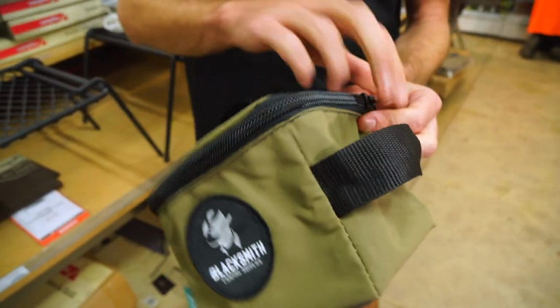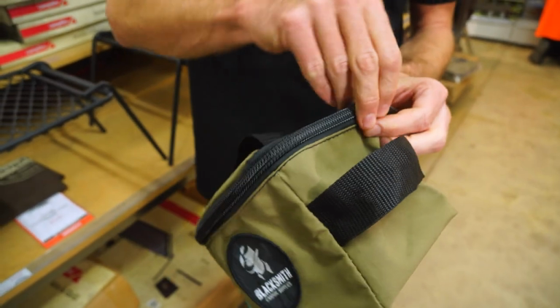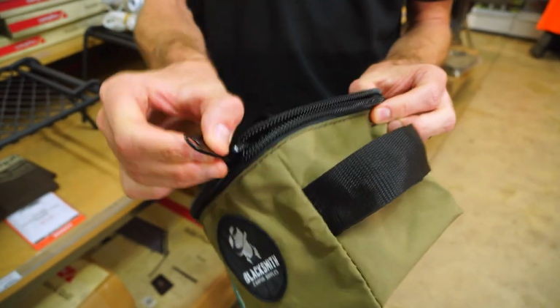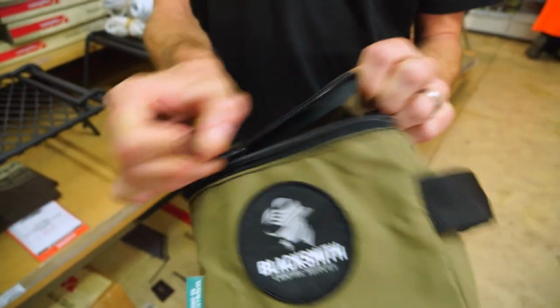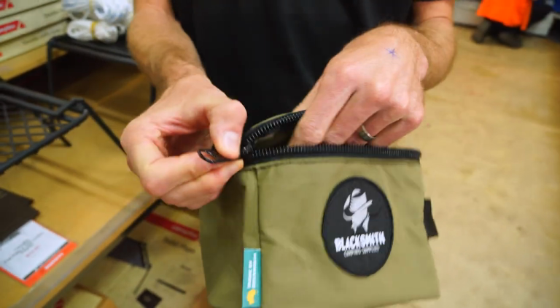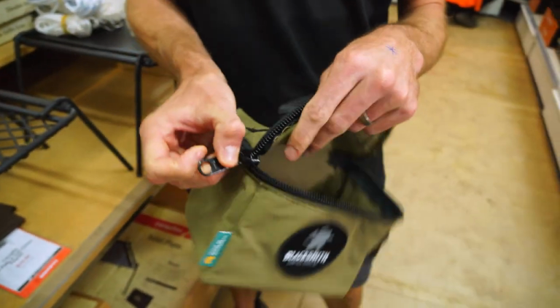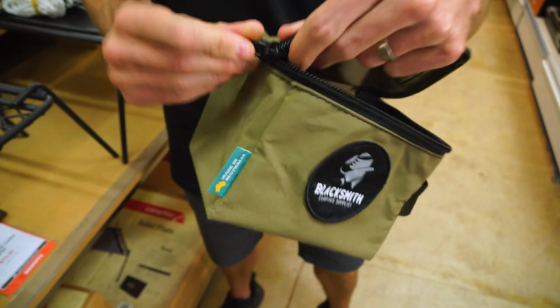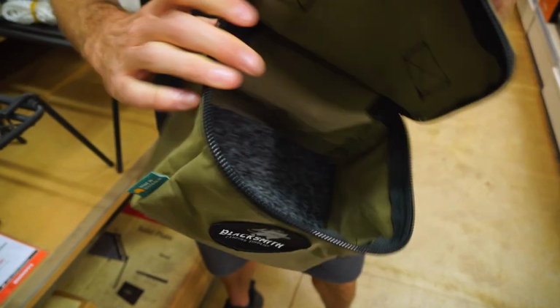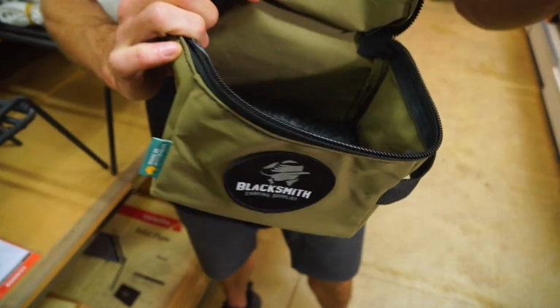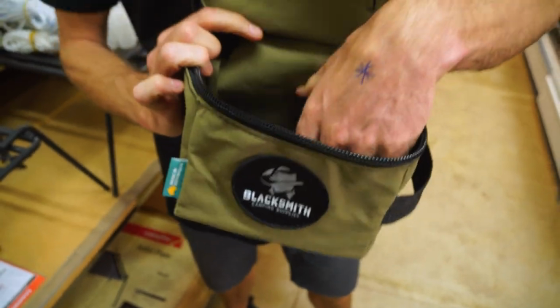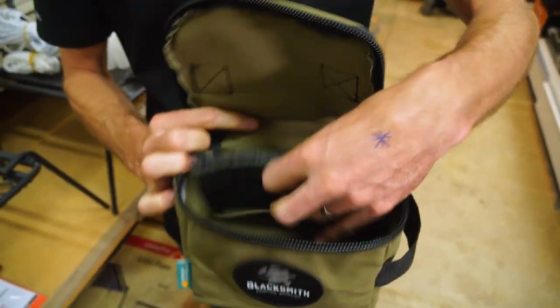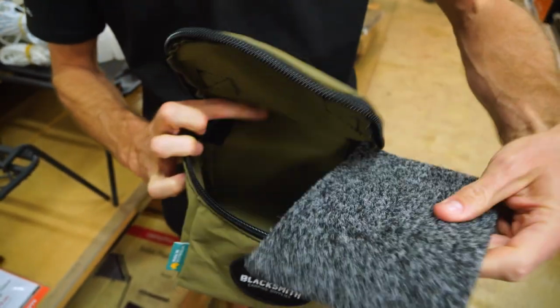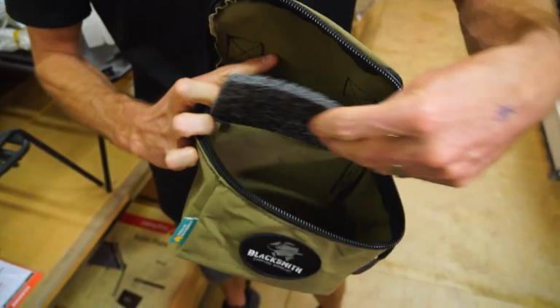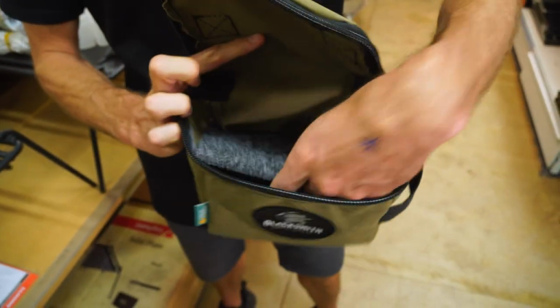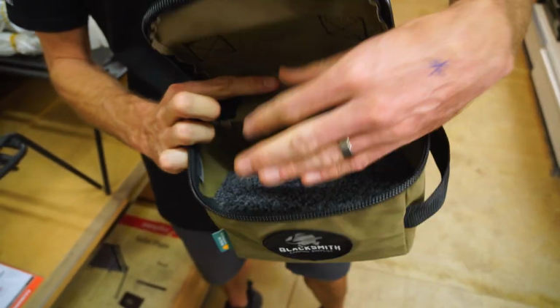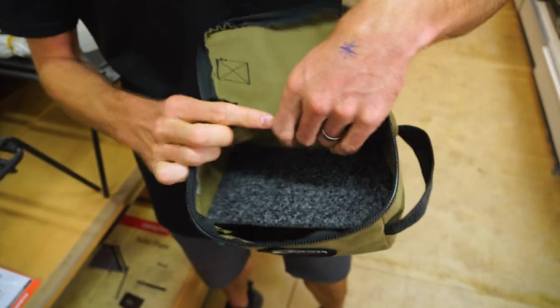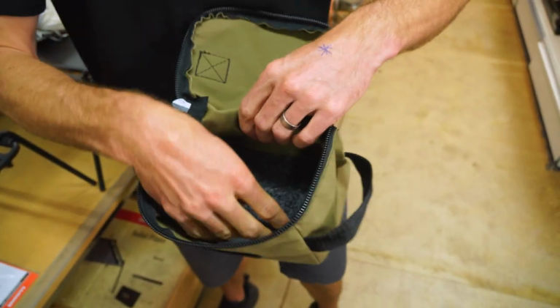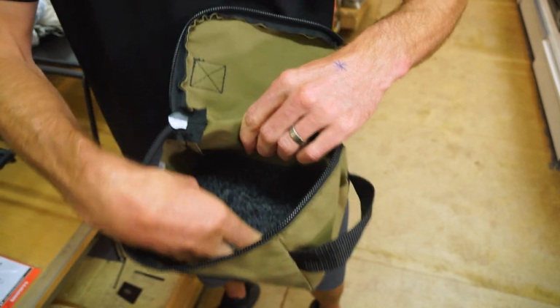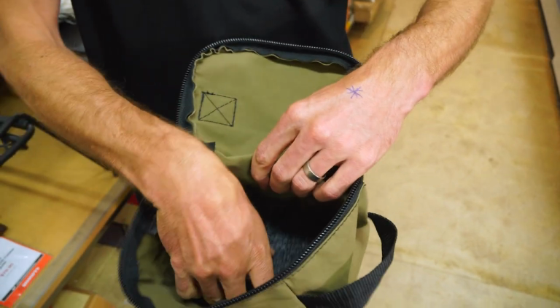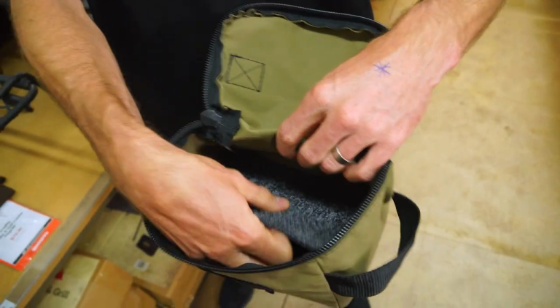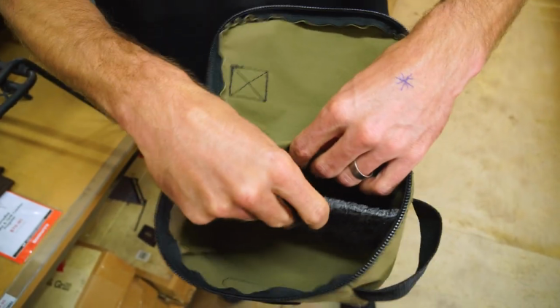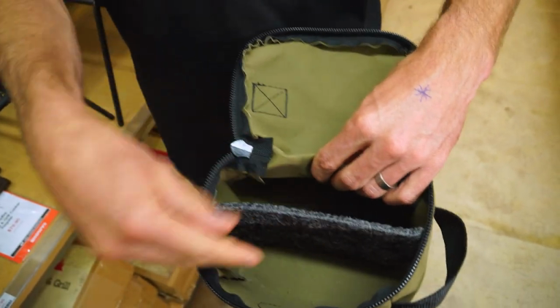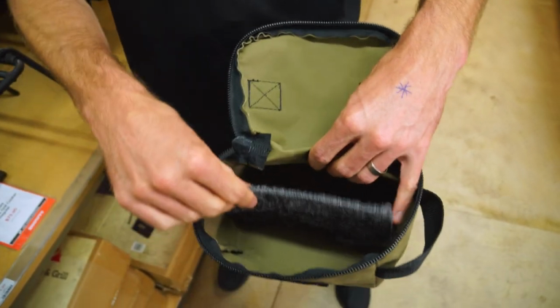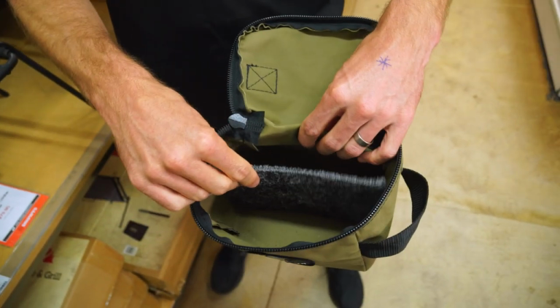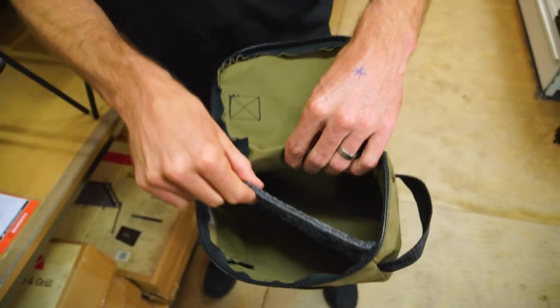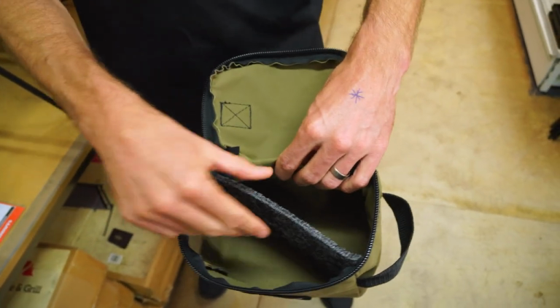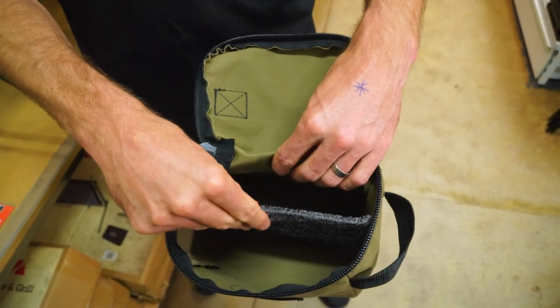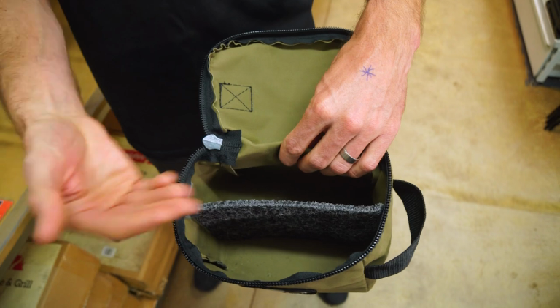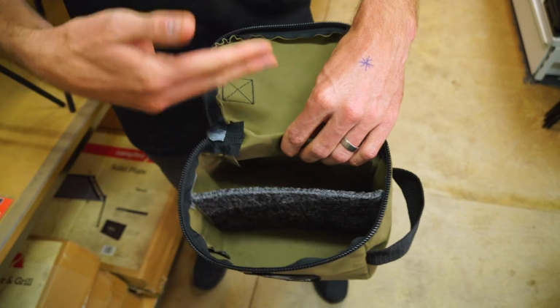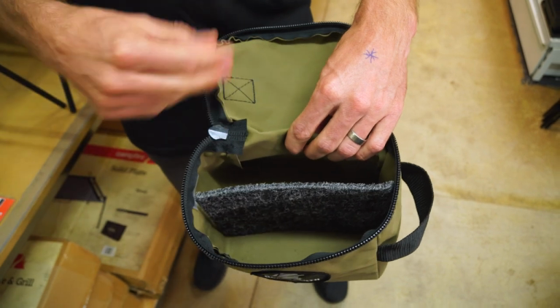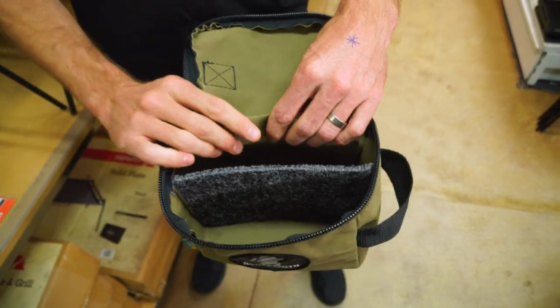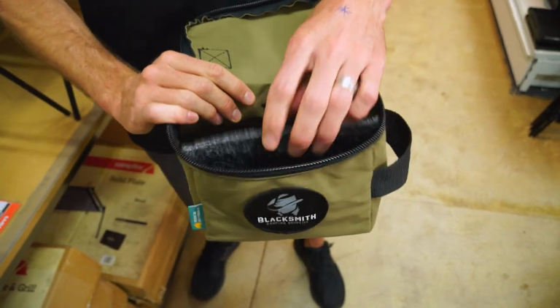Inside the bag here, there is a little patch of marine carpet, which can be used to either just sit on the base of the bag, or if you were to stand it upright, it can become a divider in there as well. You can put it on an angle or straight, so you can separate things if you like.